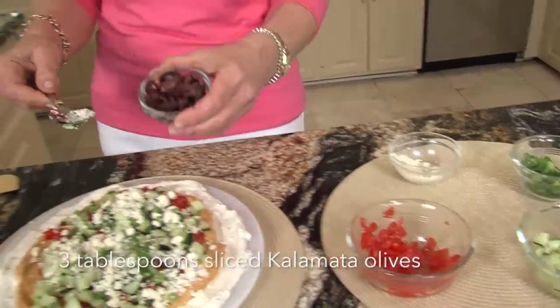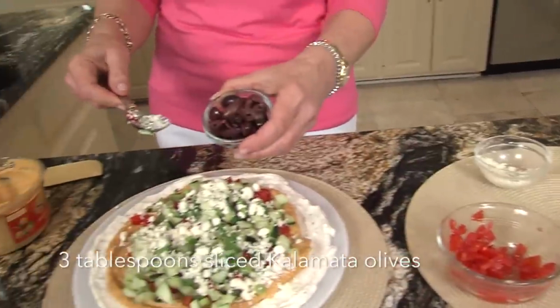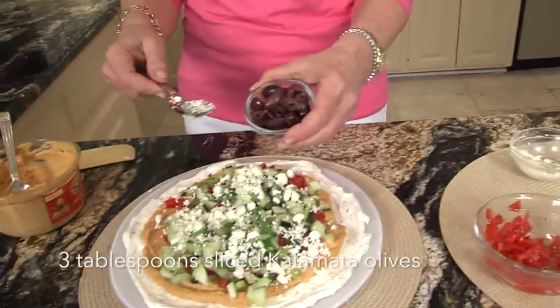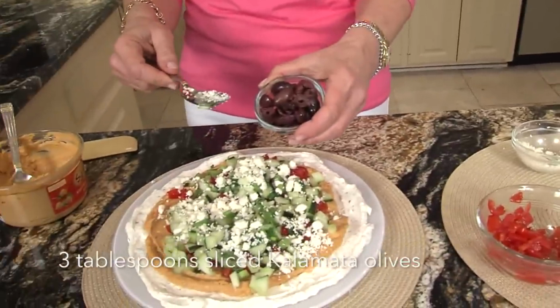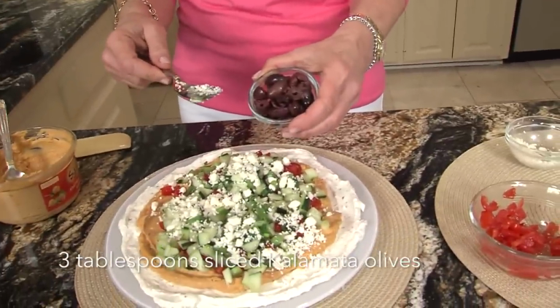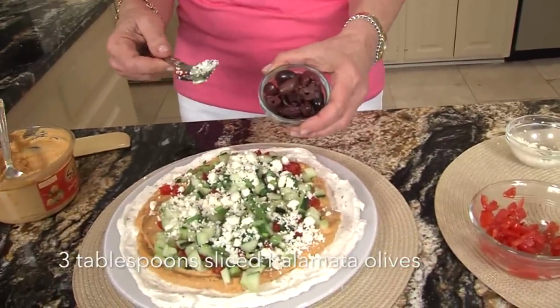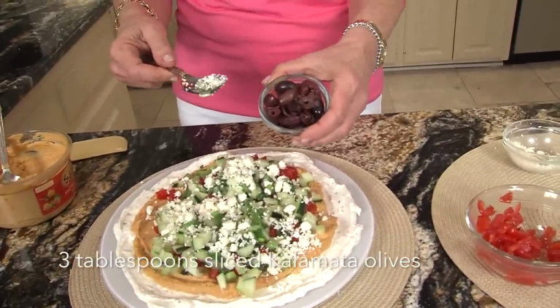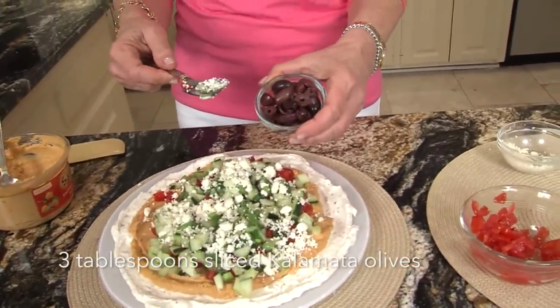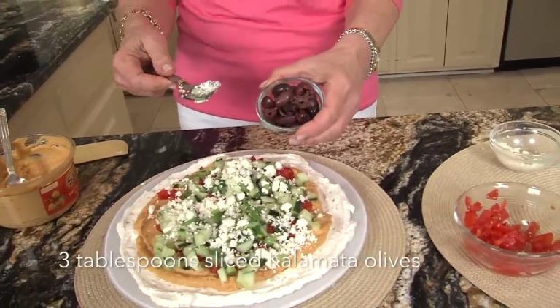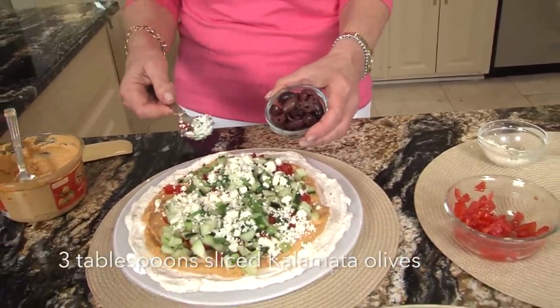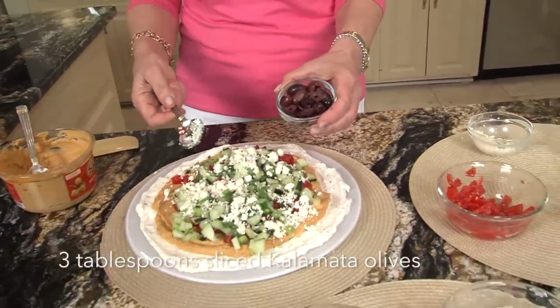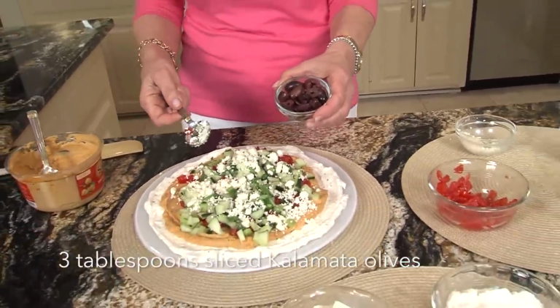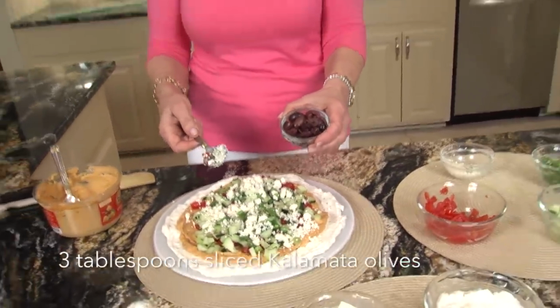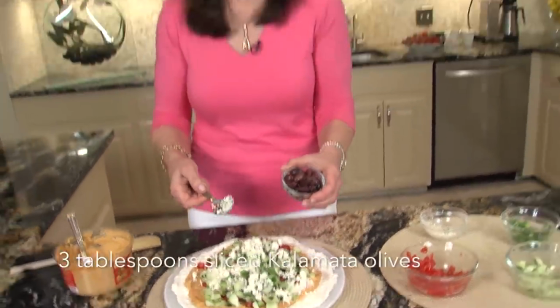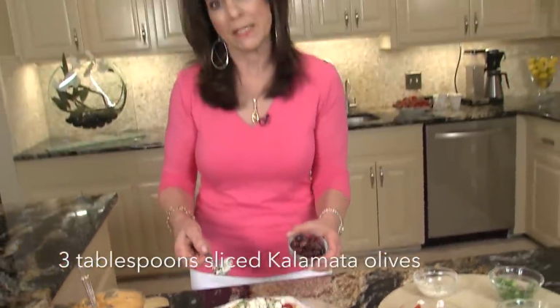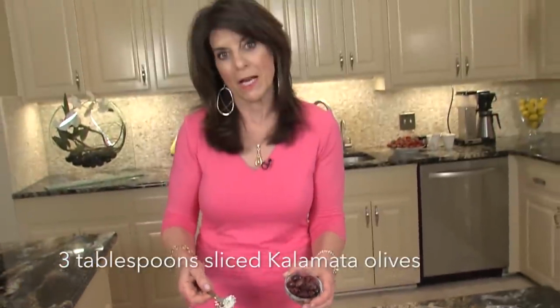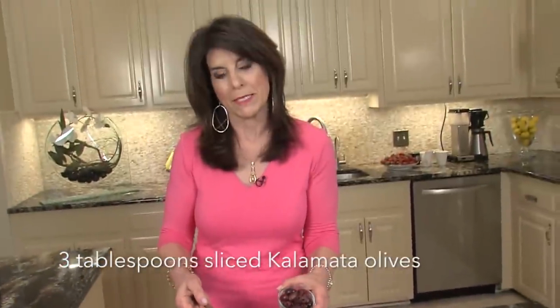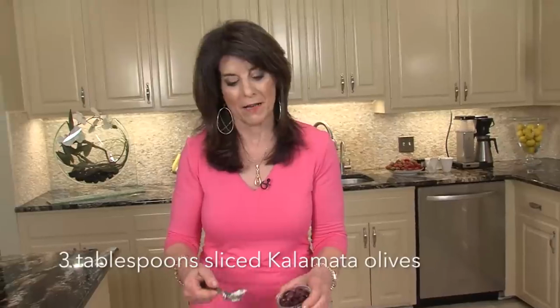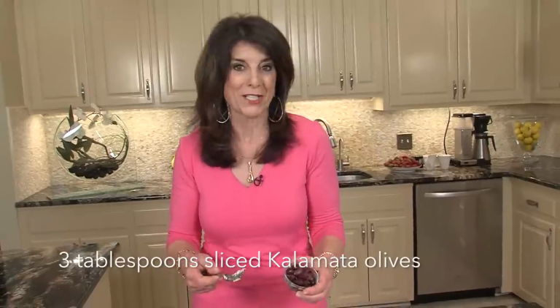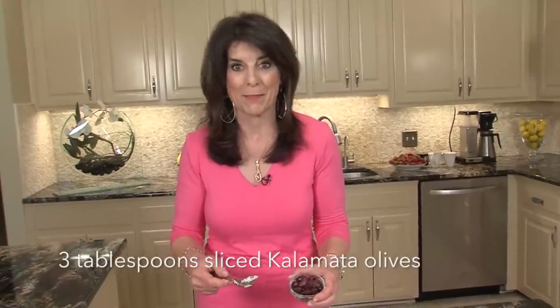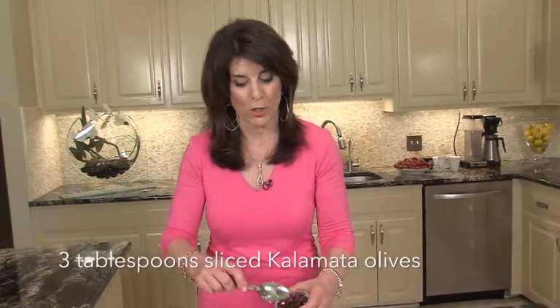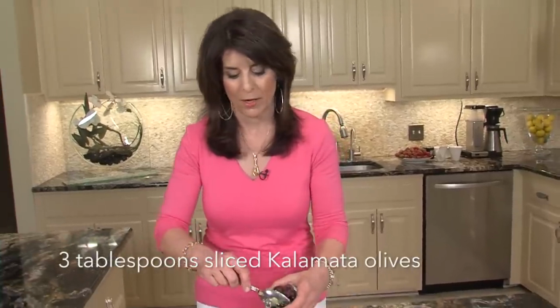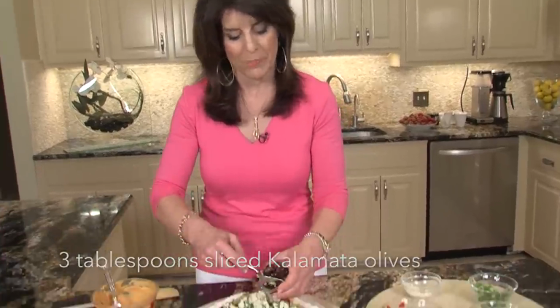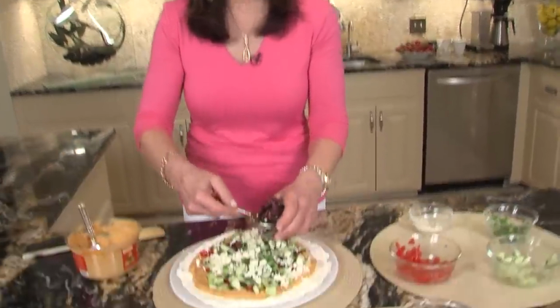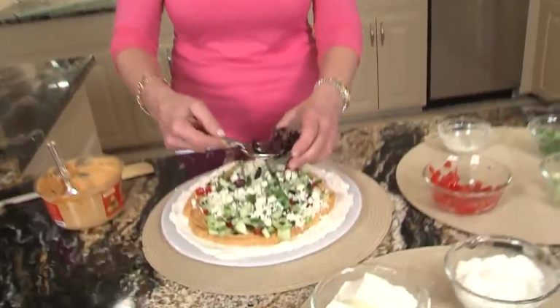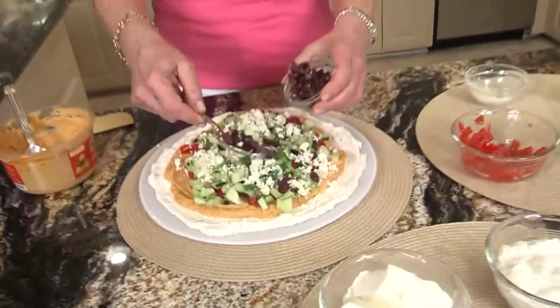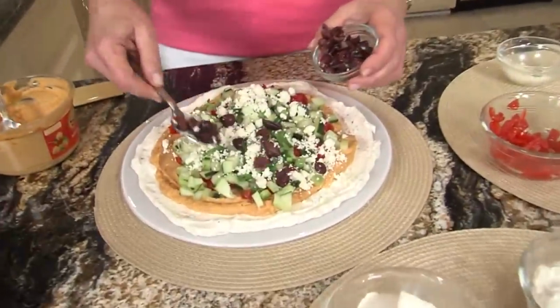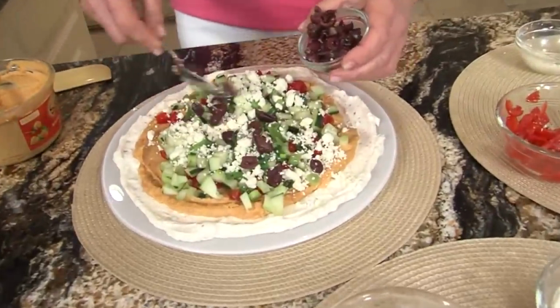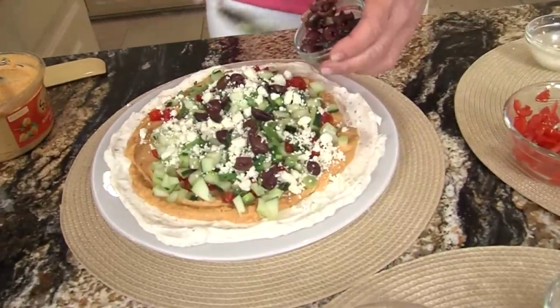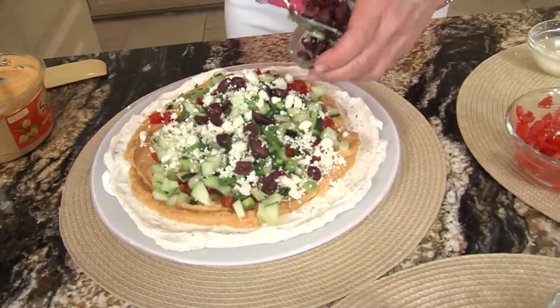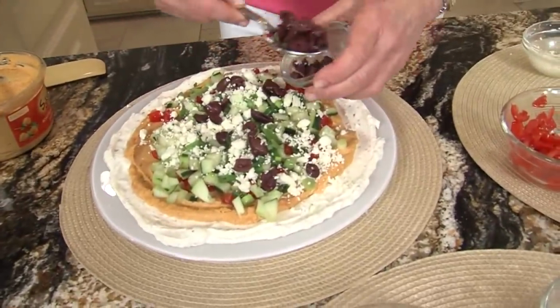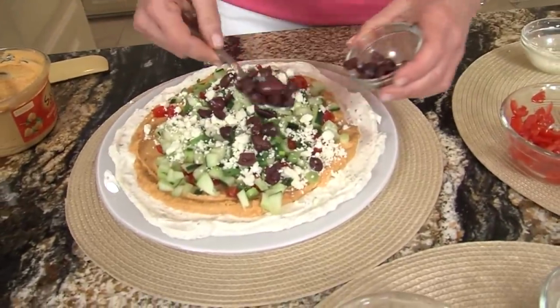And last, kalamata olives. A lot of times I use an olive bar, but sometimes I just buy them in the jar. My motto: what's most convenient and what's easiest.